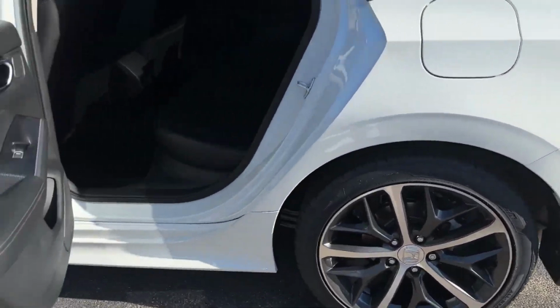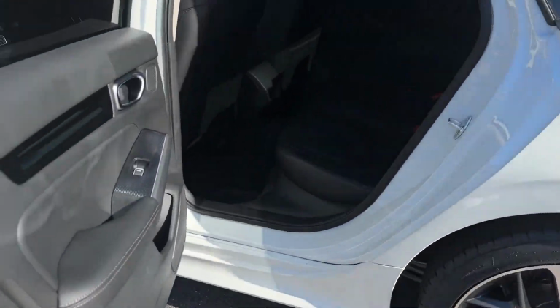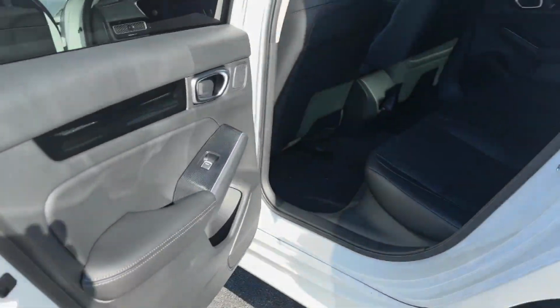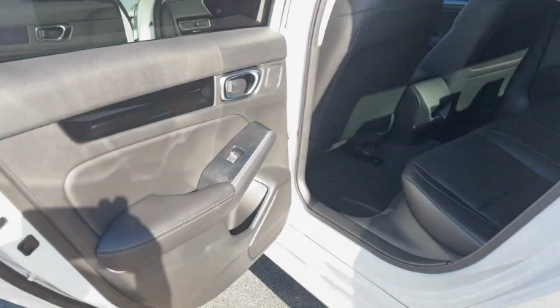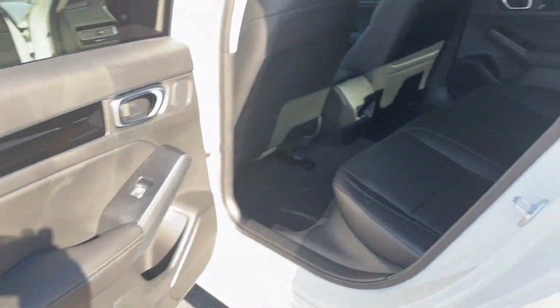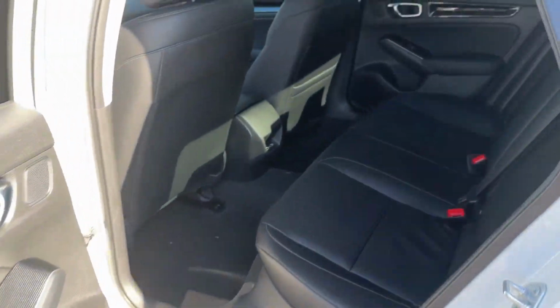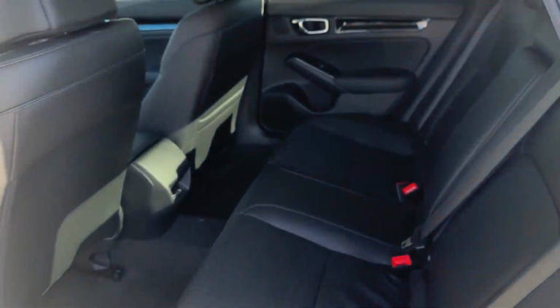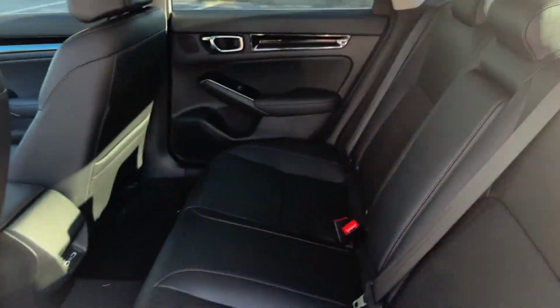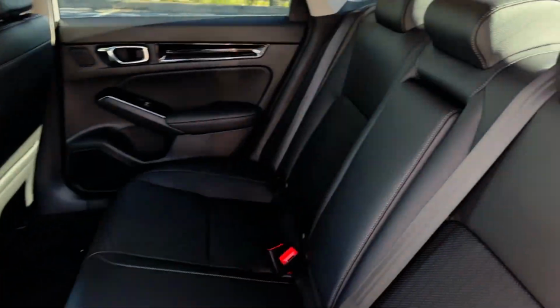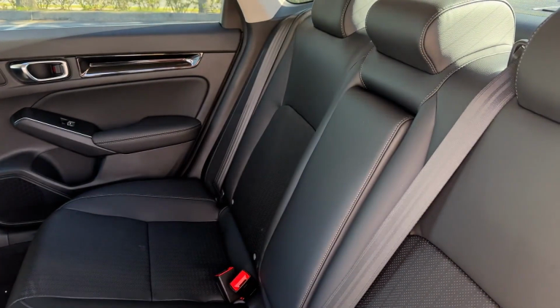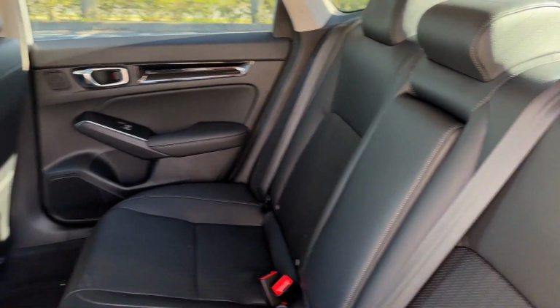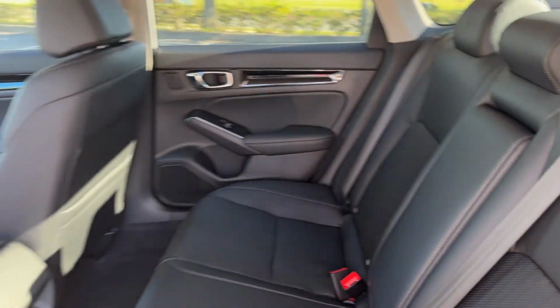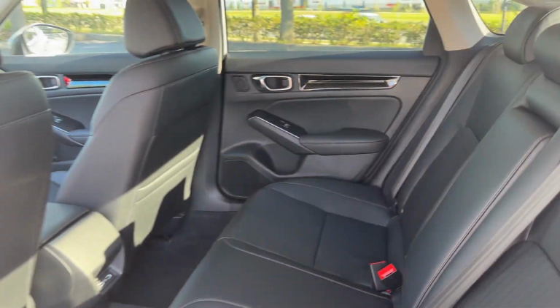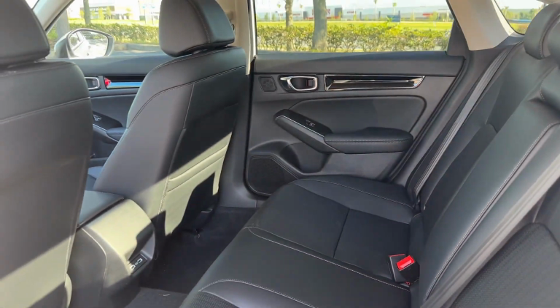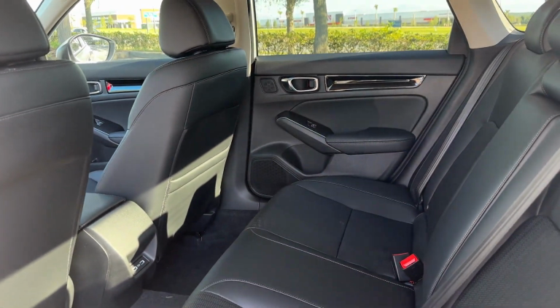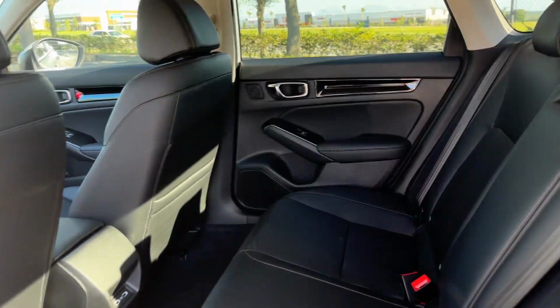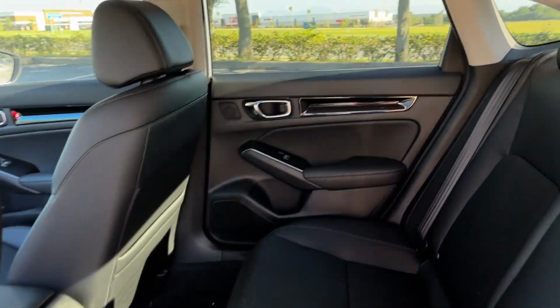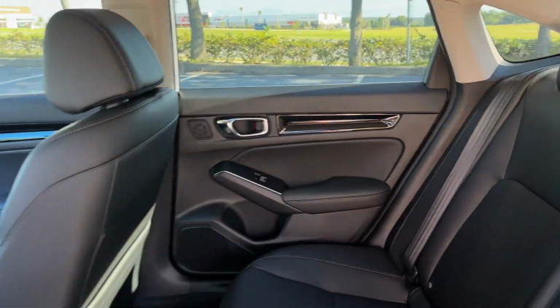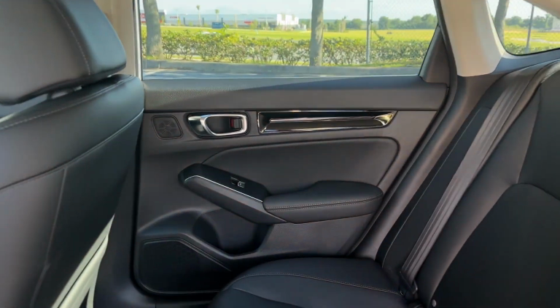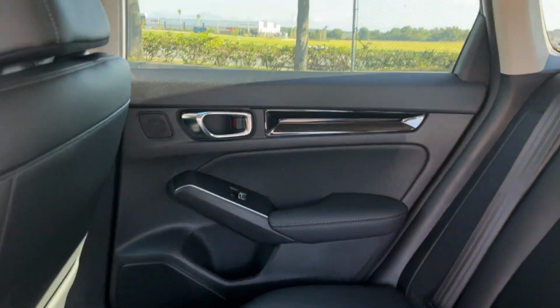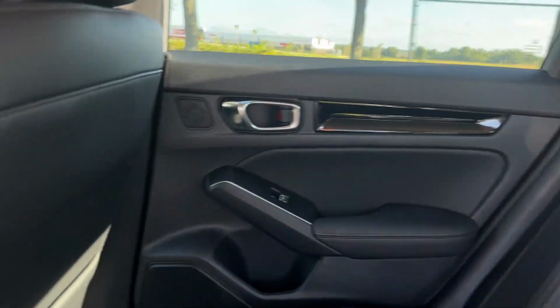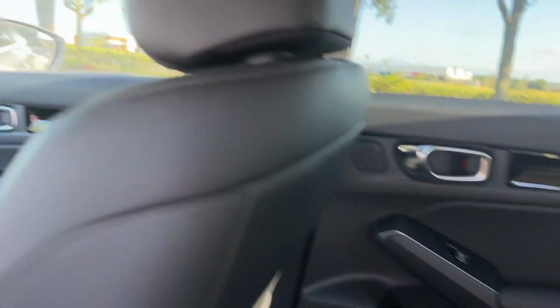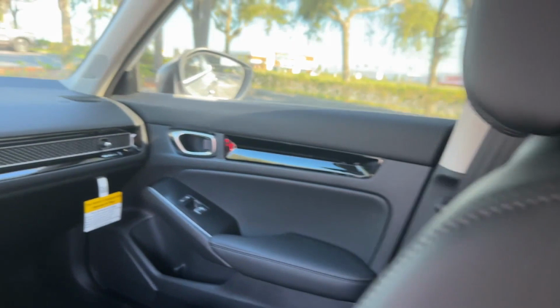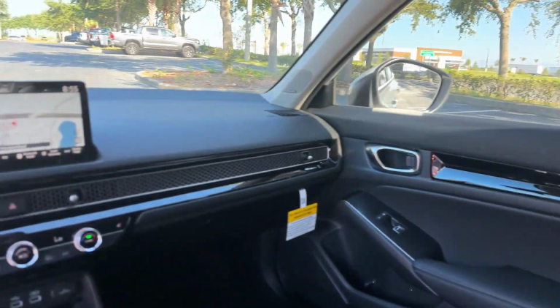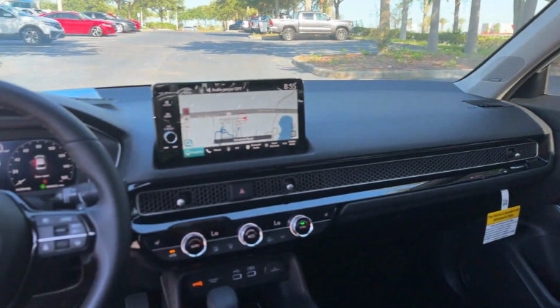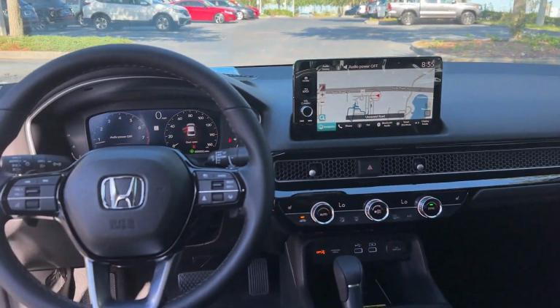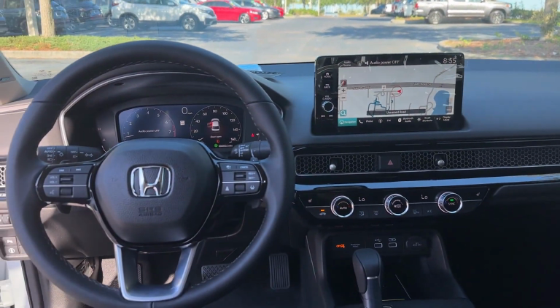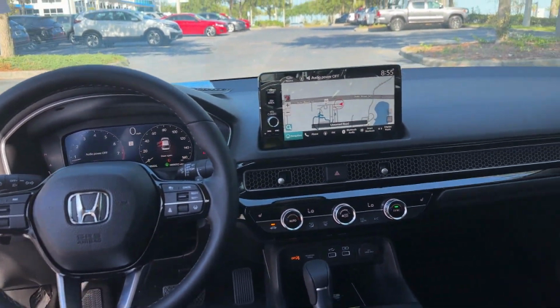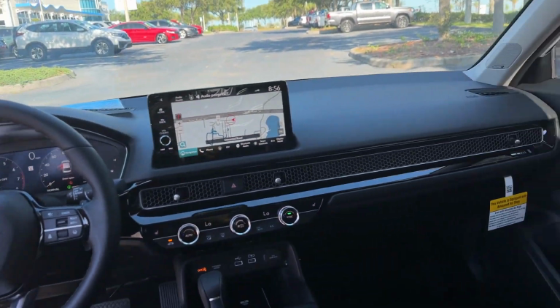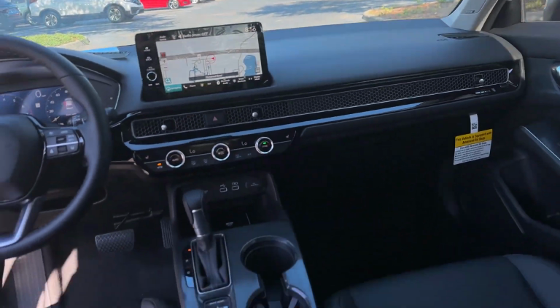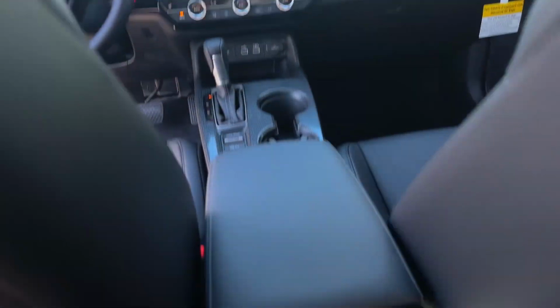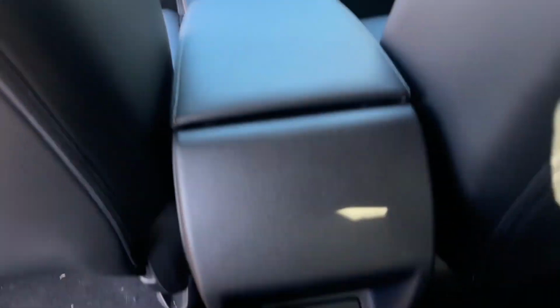Lane Departure Warning, Satellite Radio, Navigation, Premium Sound System, Multi-Zone Air Conditioning, Blind Spot Monitor, Parking Aid Sensor, and Heated Side View Mirrors.